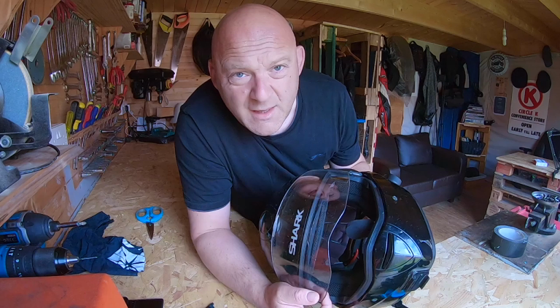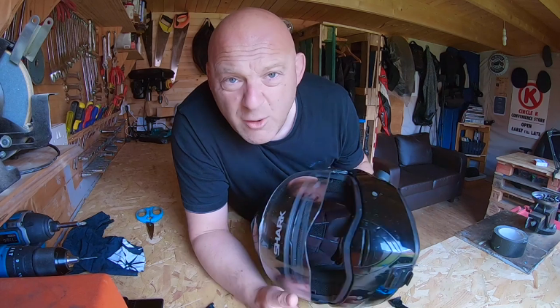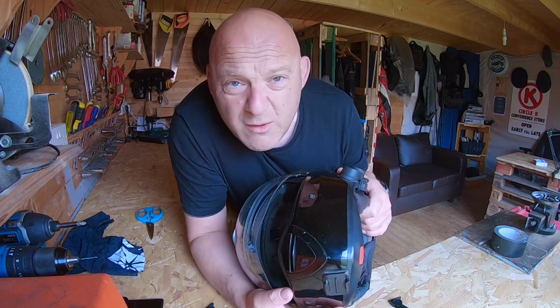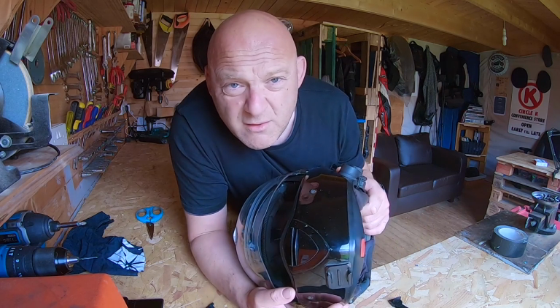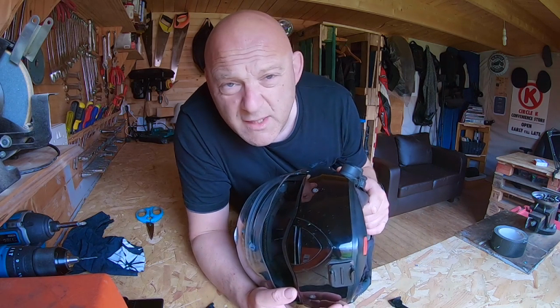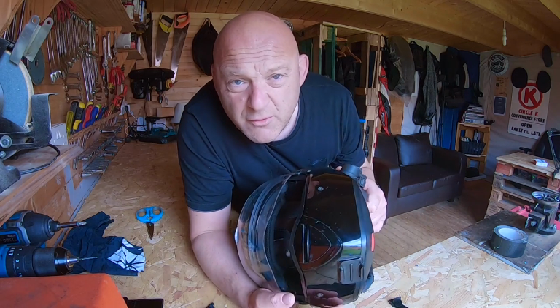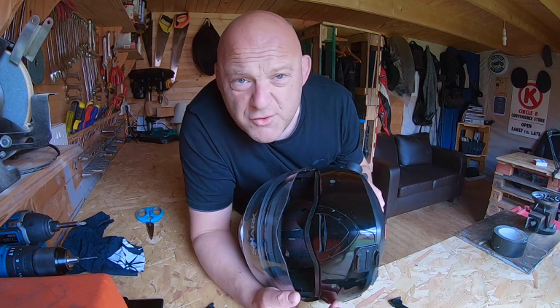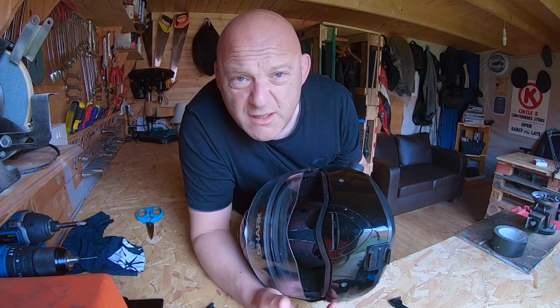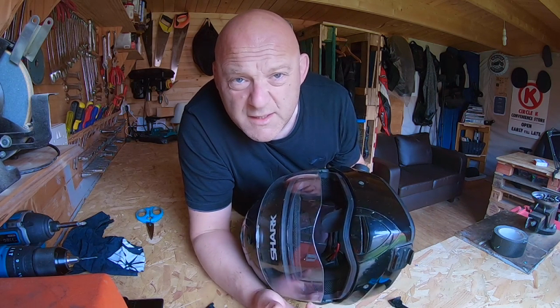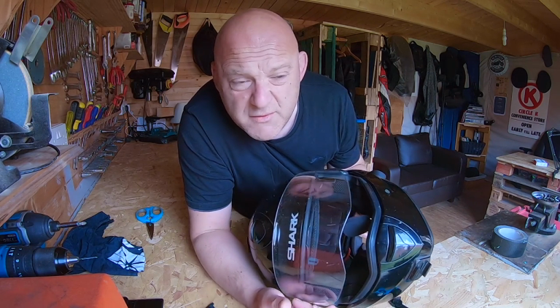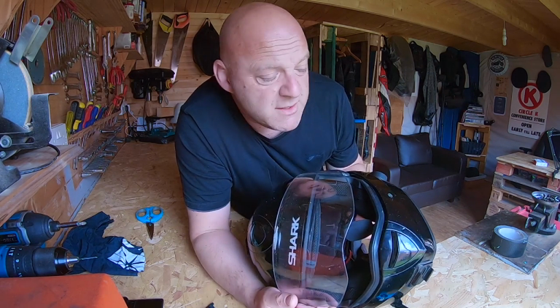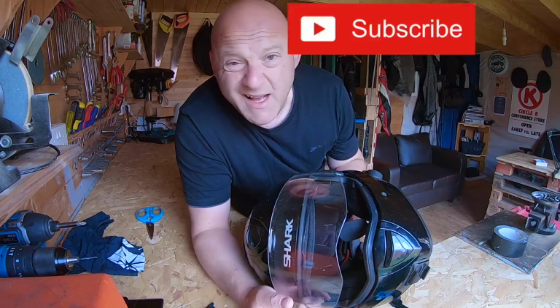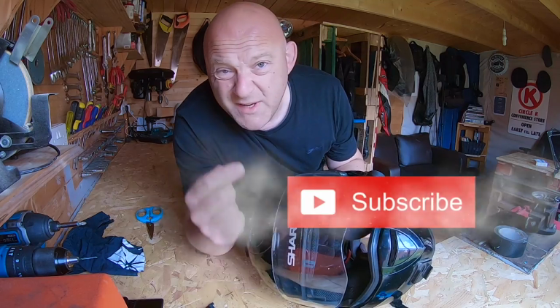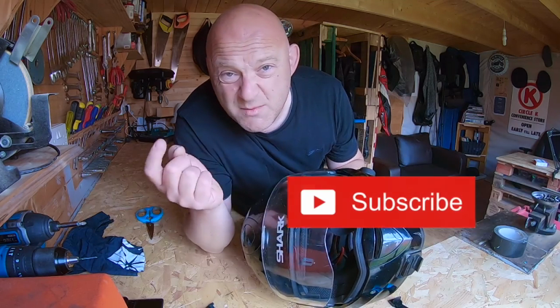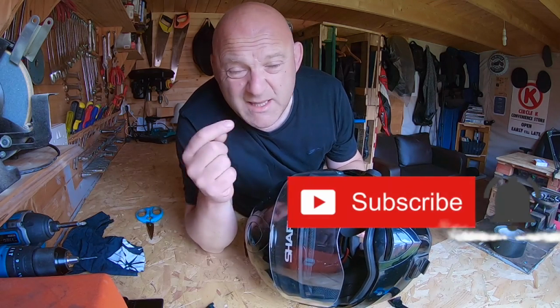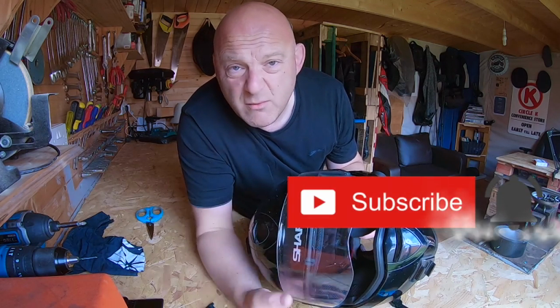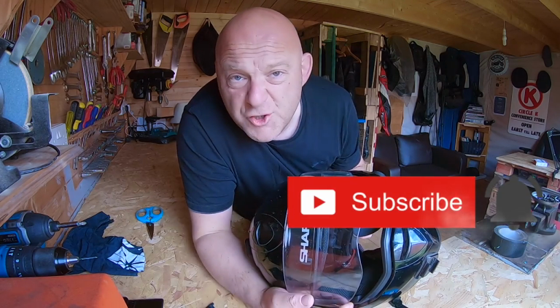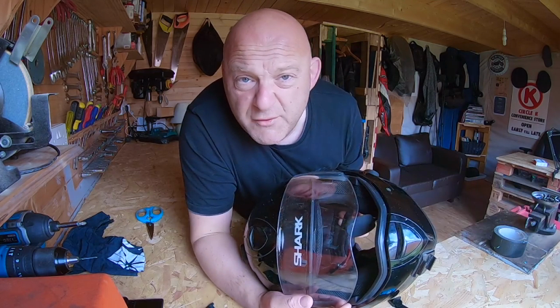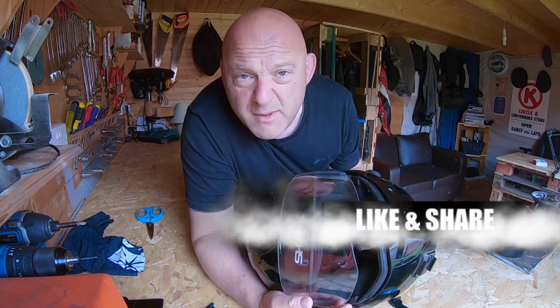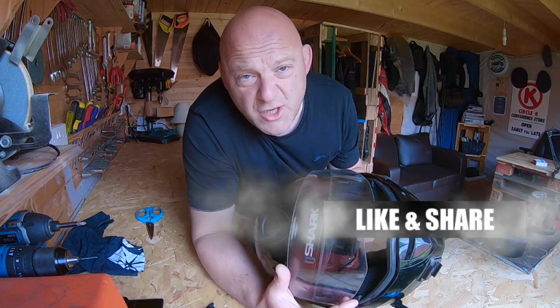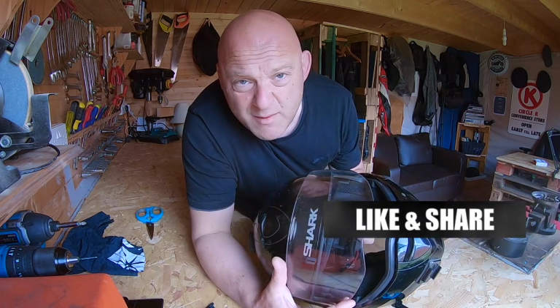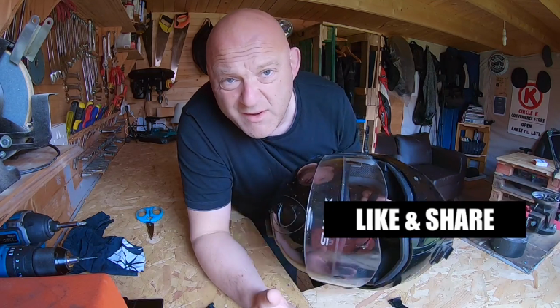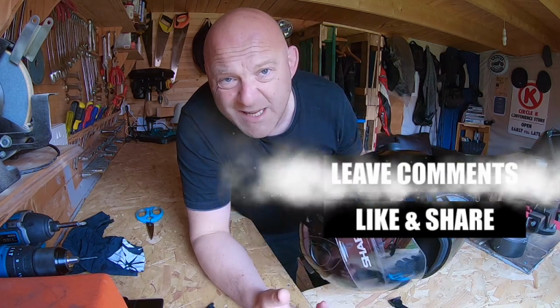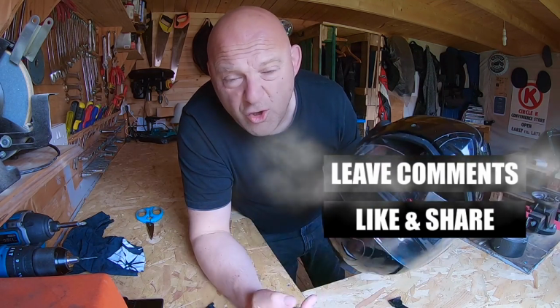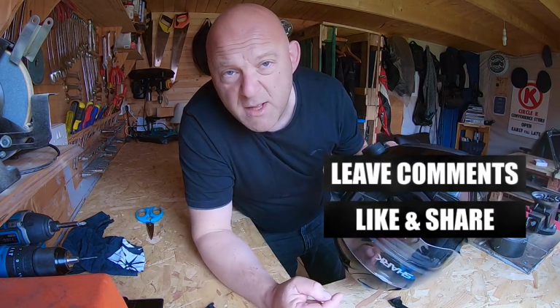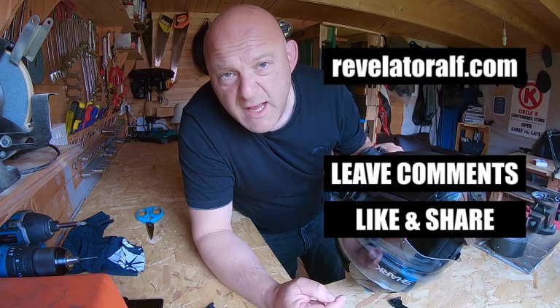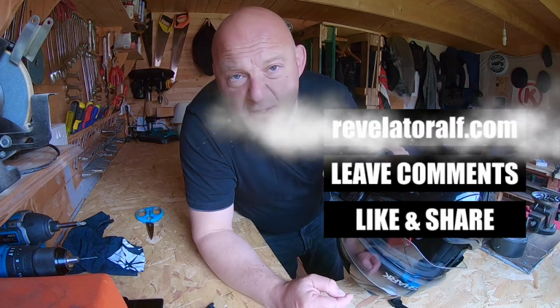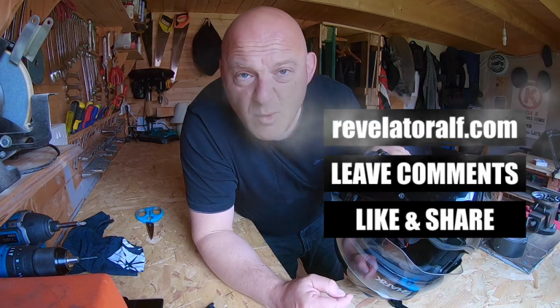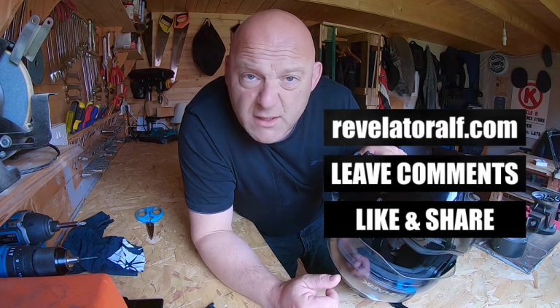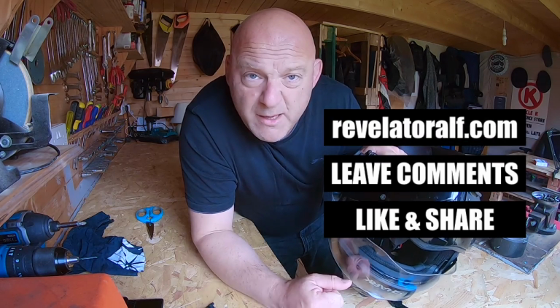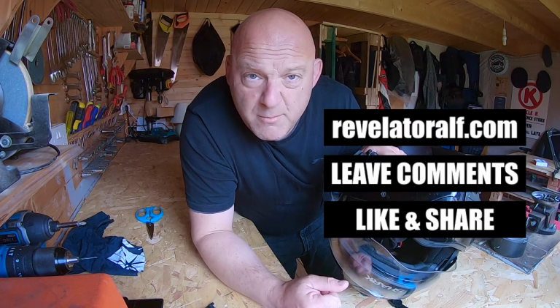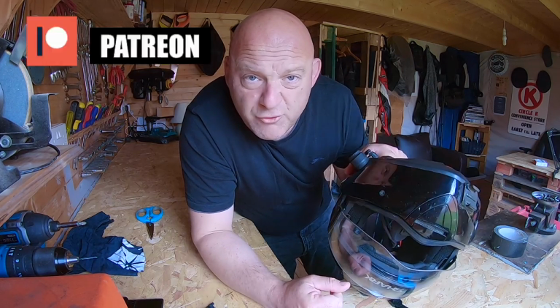Hello, welcome to Revelator Health. Hope you enjoy the channel and the series of videos. Don't forget to subscribe, hit that bell, like and share, leave those comments, check out the website, revelatoralf.com, and where you find the links to Patreon and PayPal too.